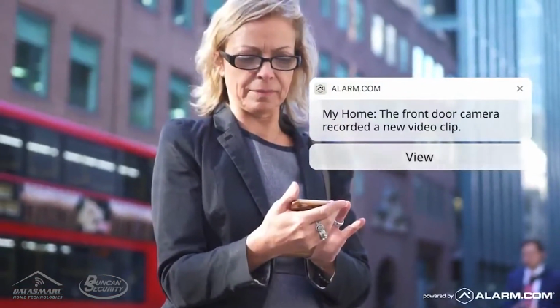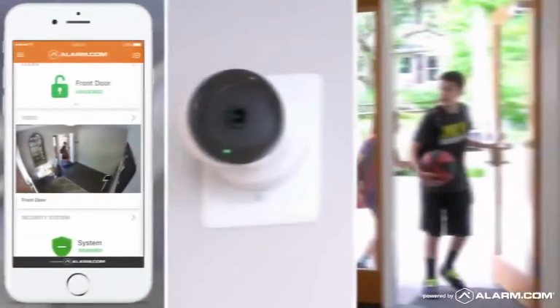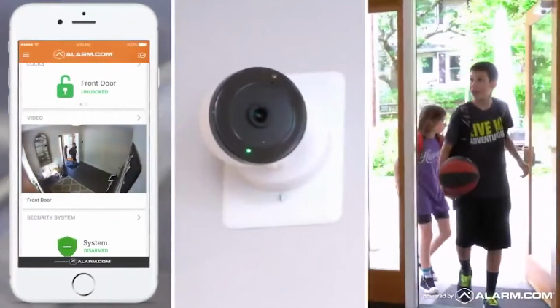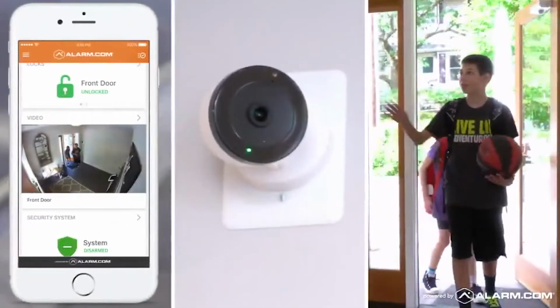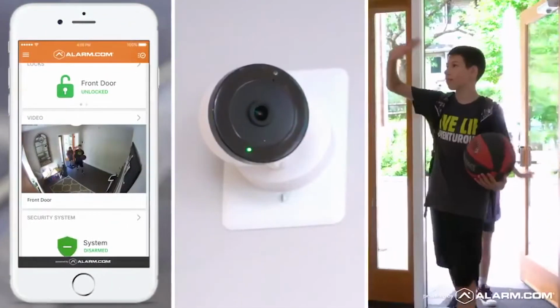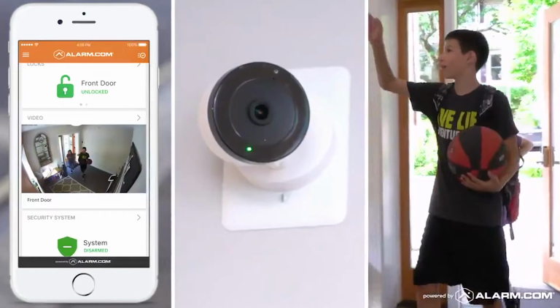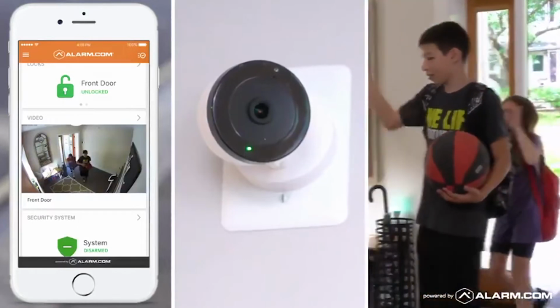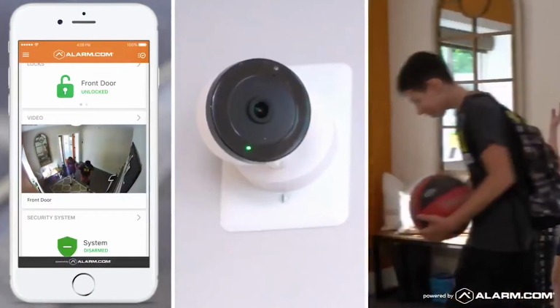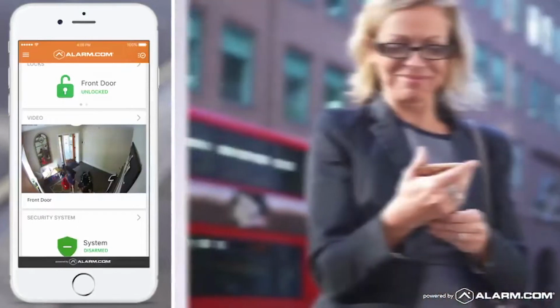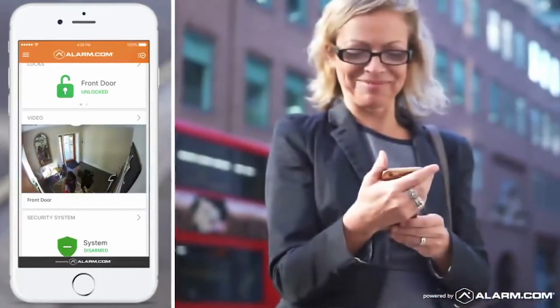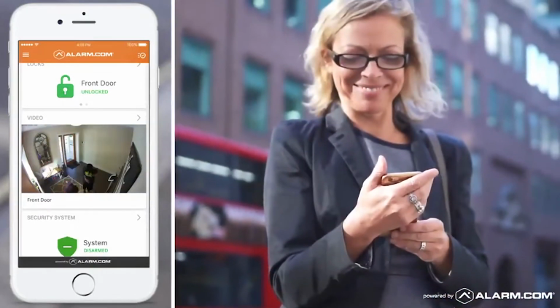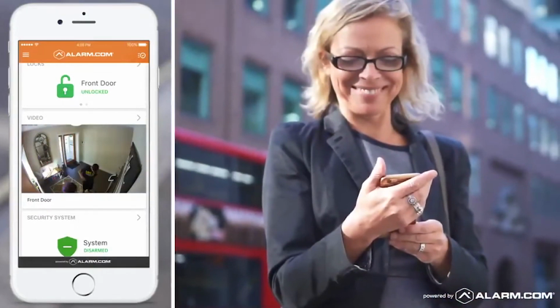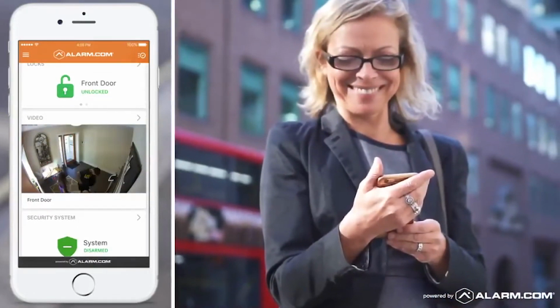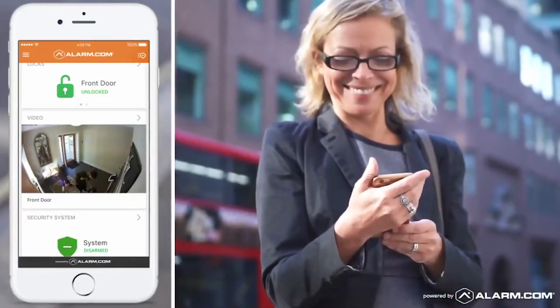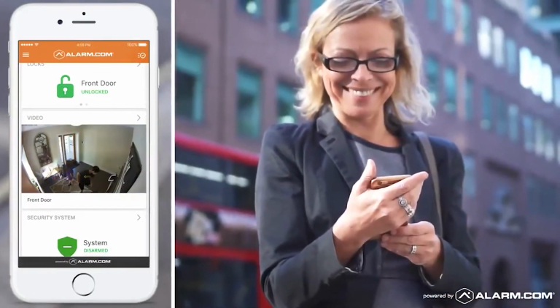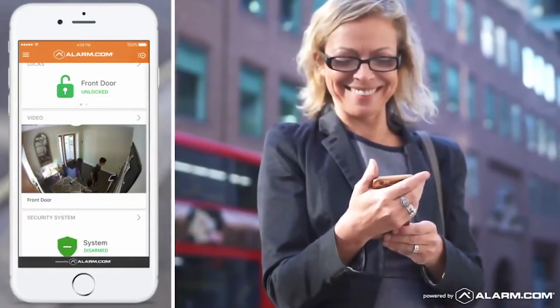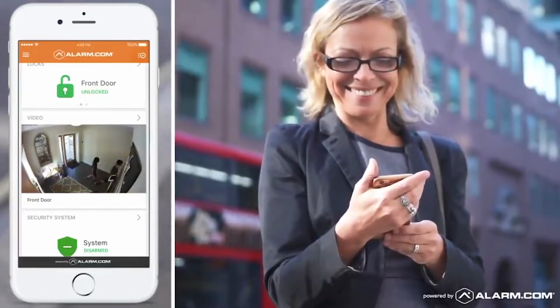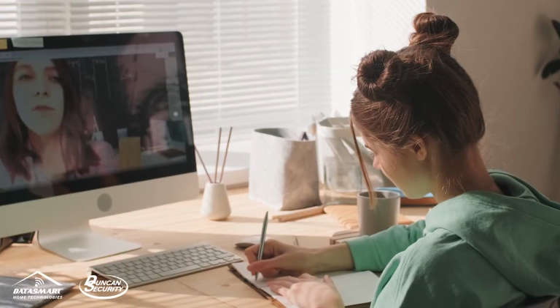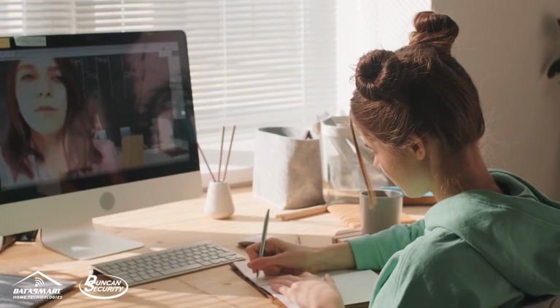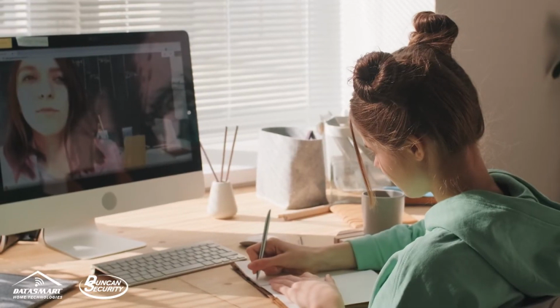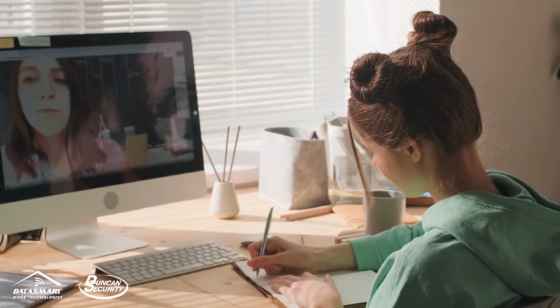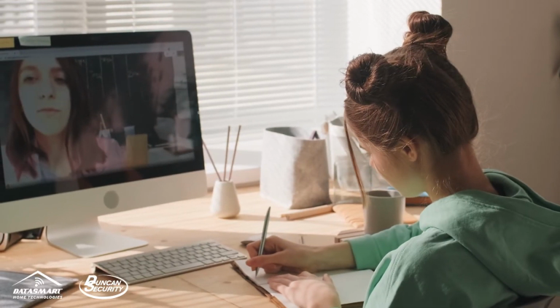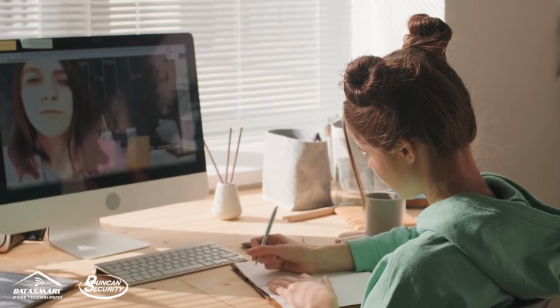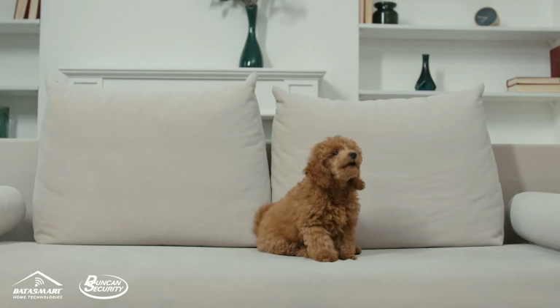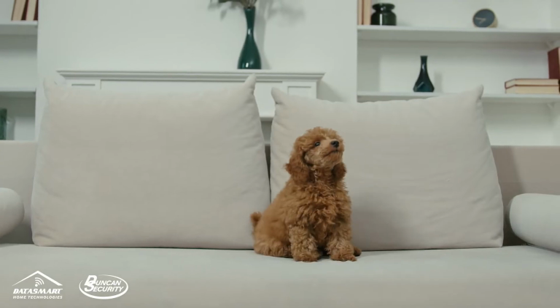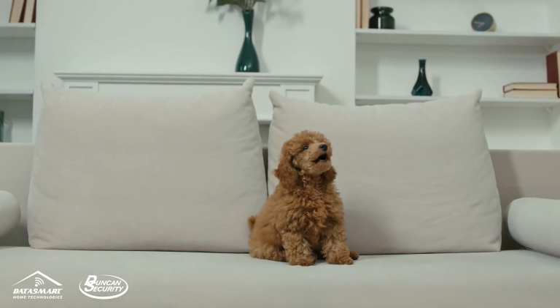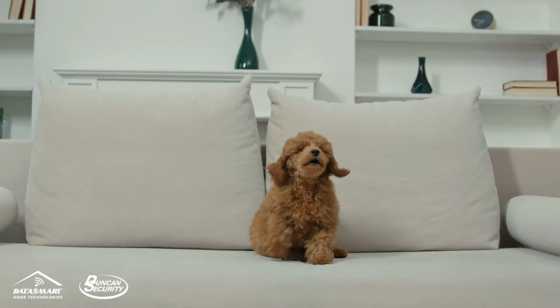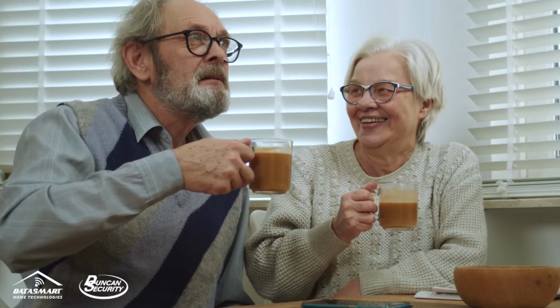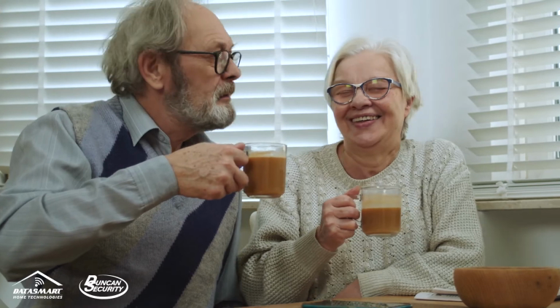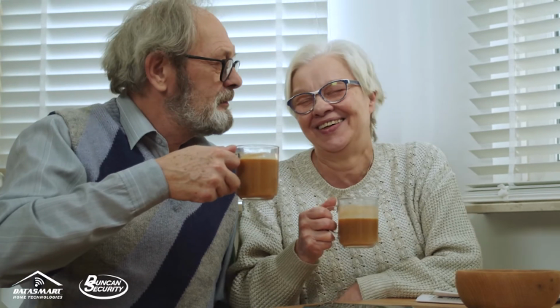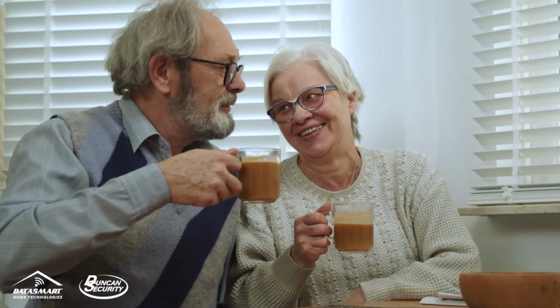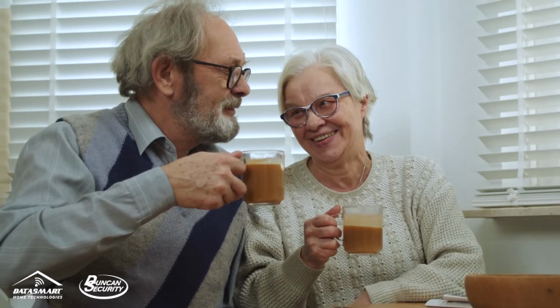The system works seamlessly with the Duncan Security app, sending real-time alerts directly to your mobile device. With two-way audio capabilities, you can now help your kids with their homework, visit with your pets, or check in on your family members throughout the day.